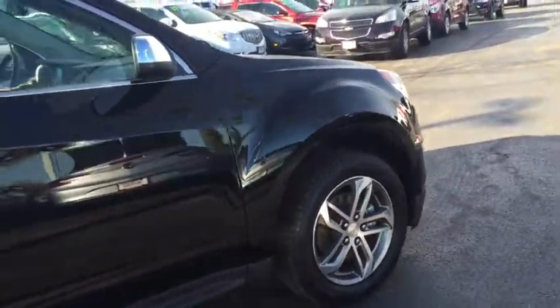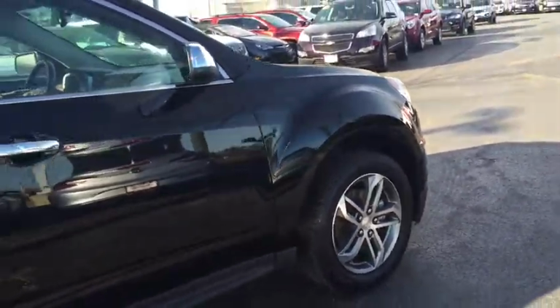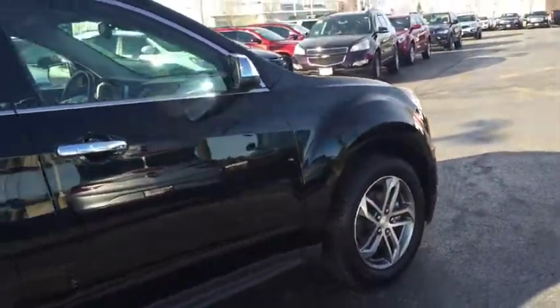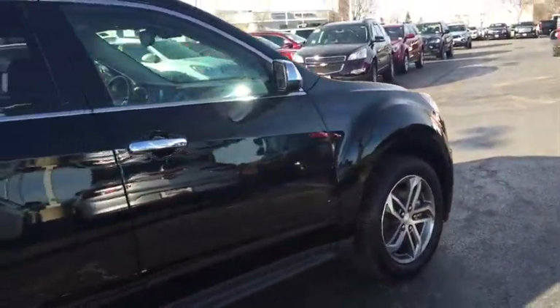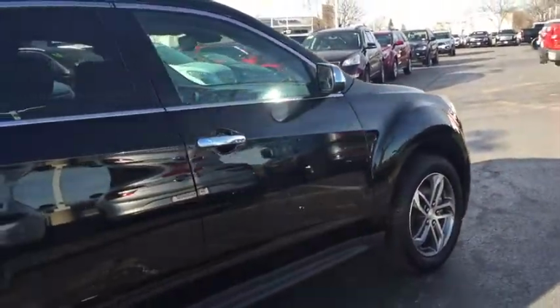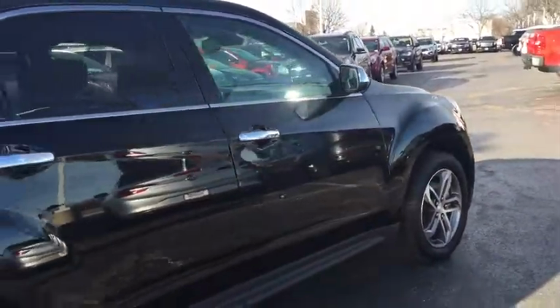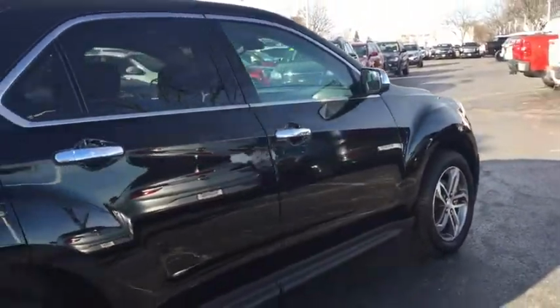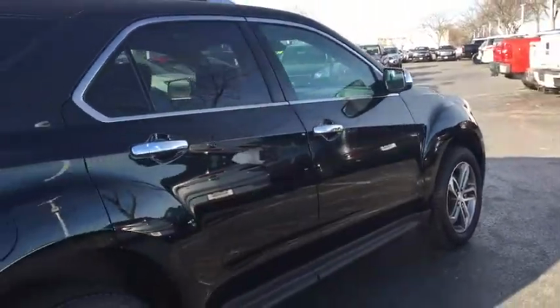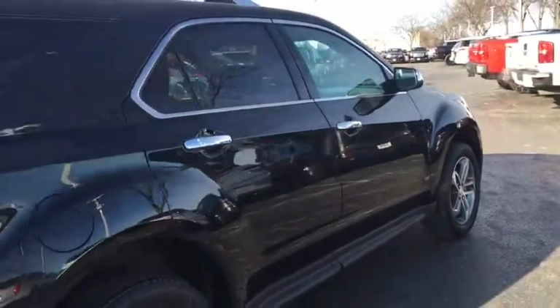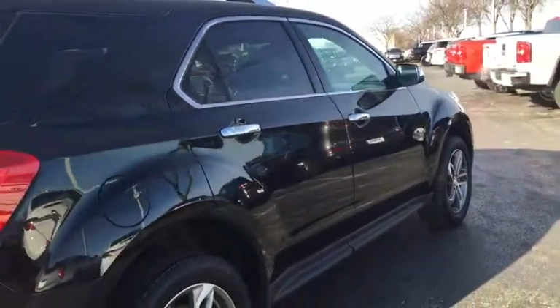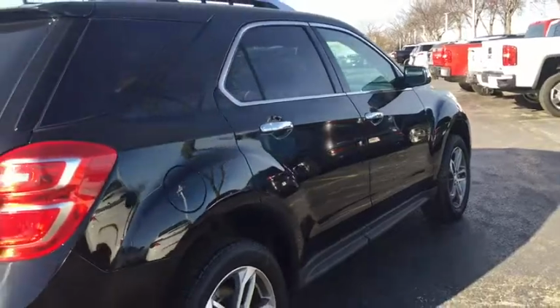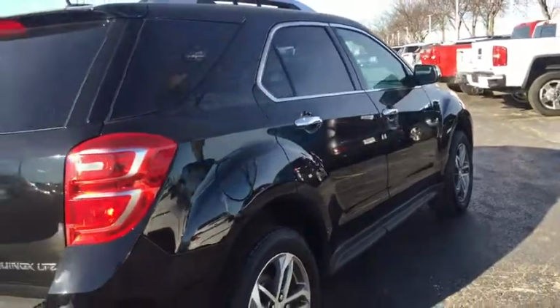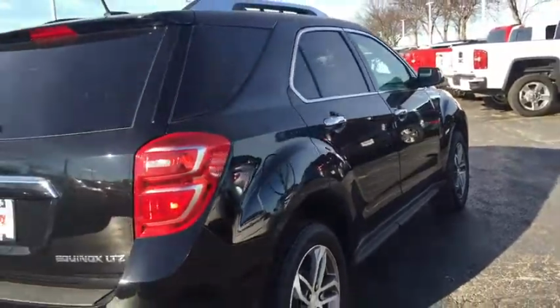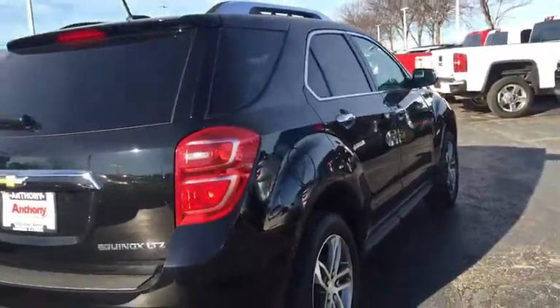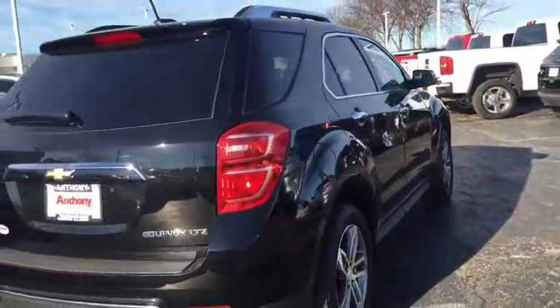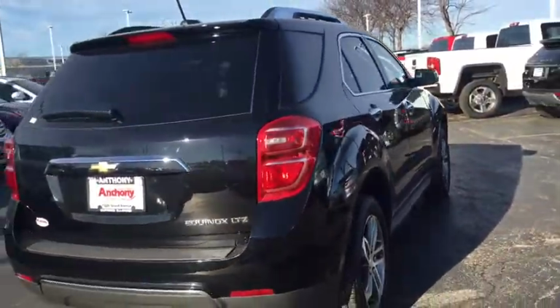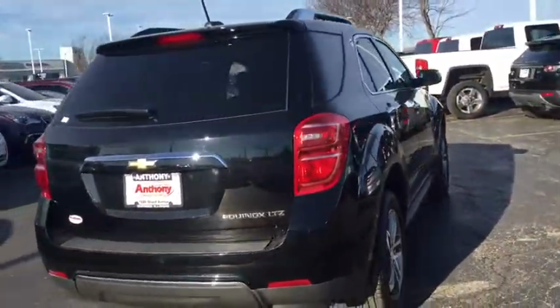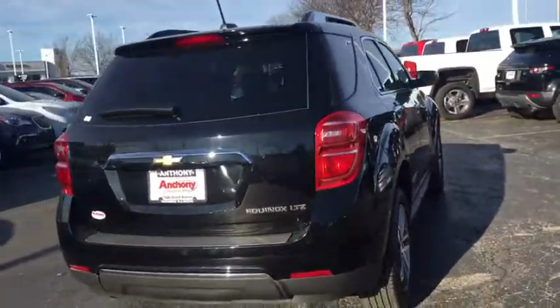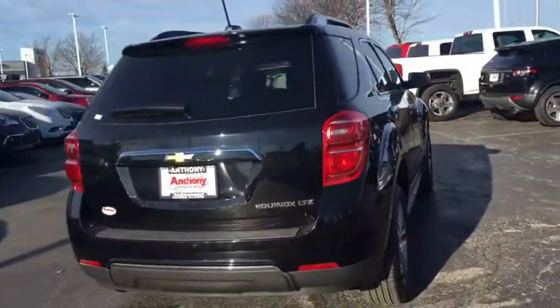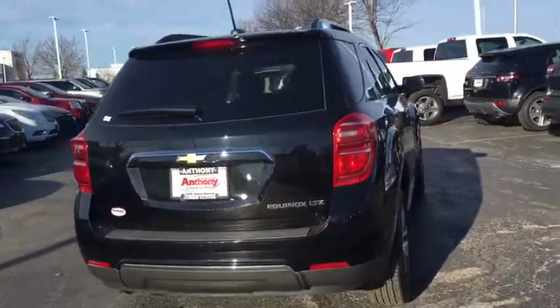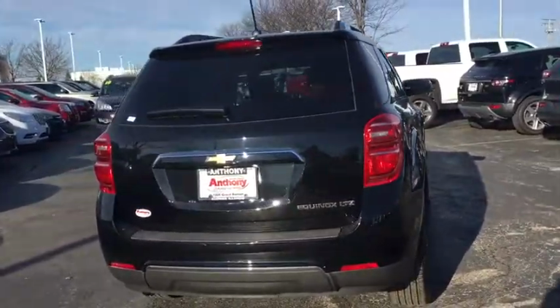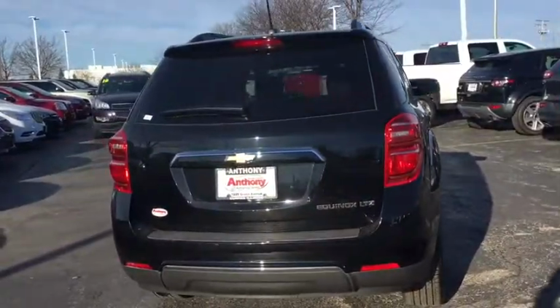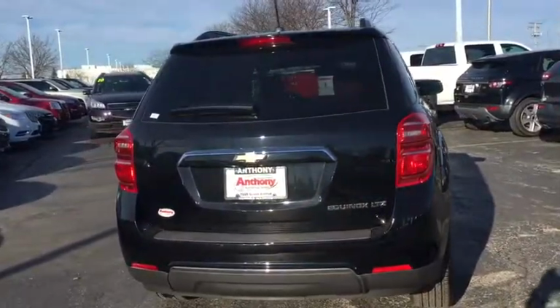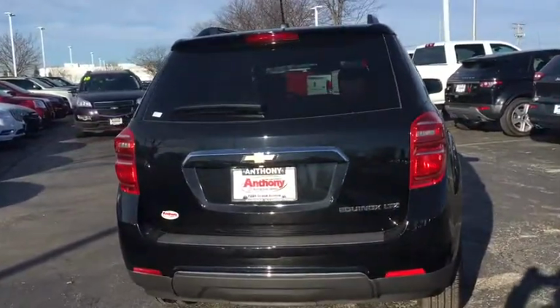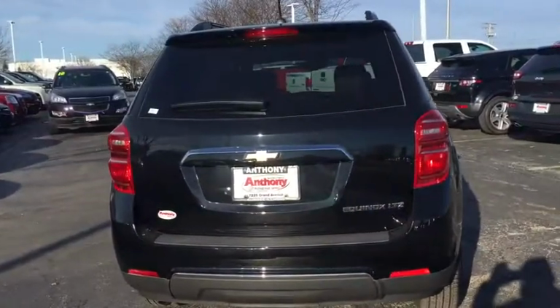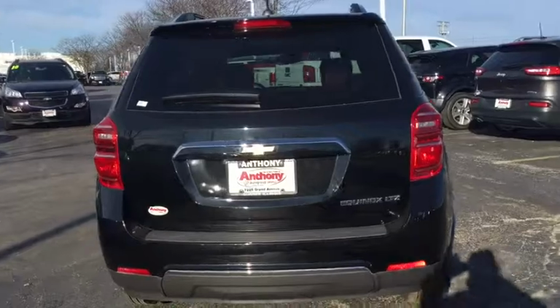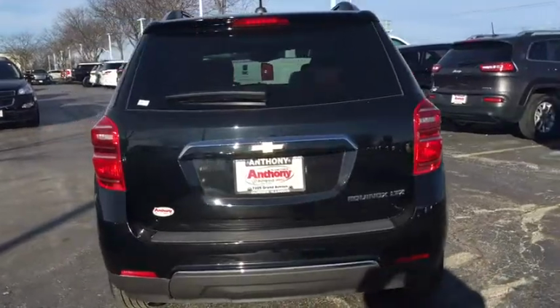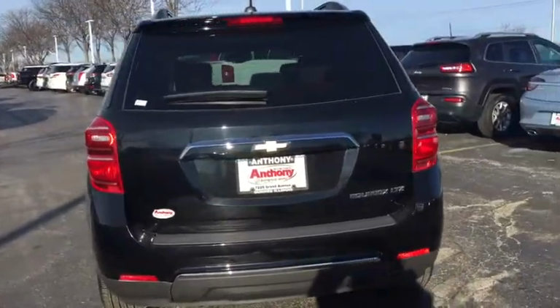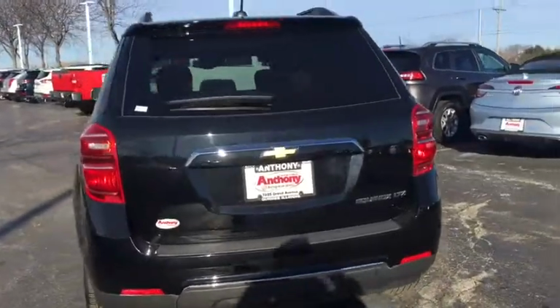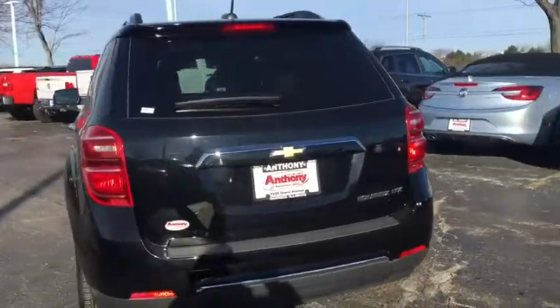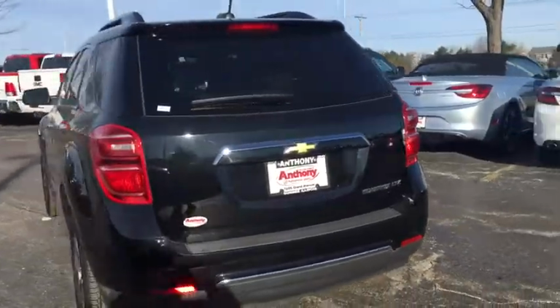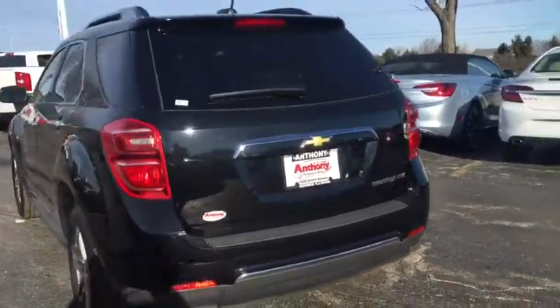Remote engine start, front wheel drive, floor mats, cruise control, anti-theft security system, fog lamps, cargo cover, remote keyless entry, daytime running lamps.